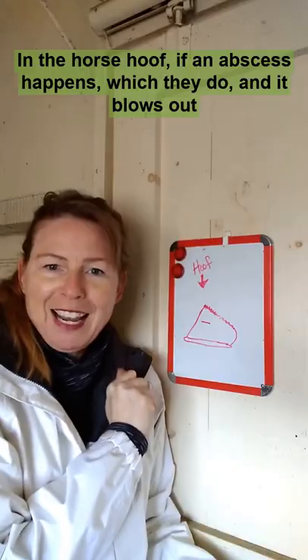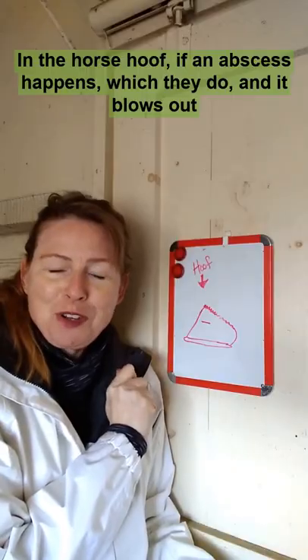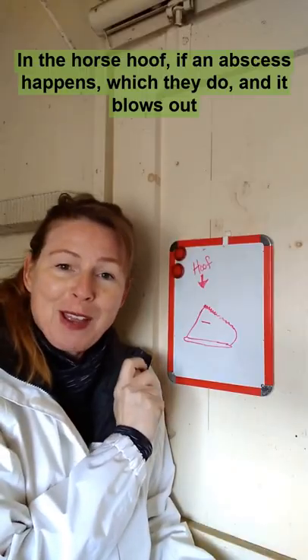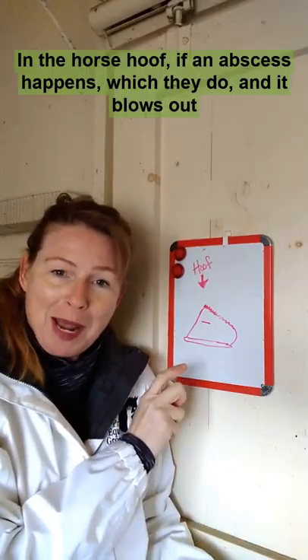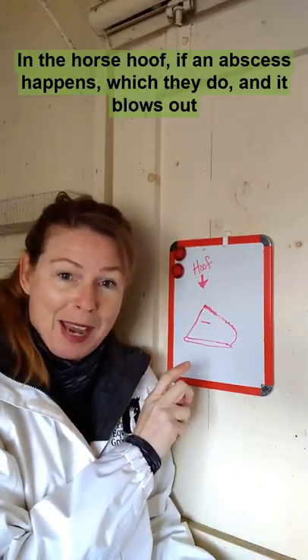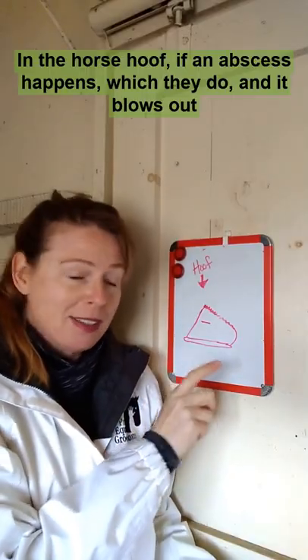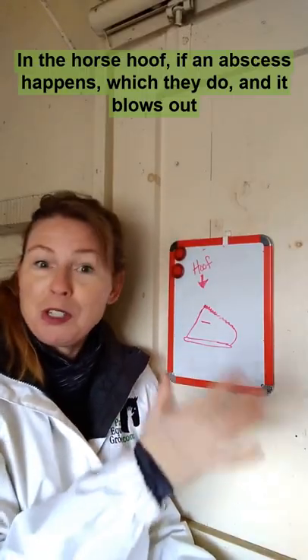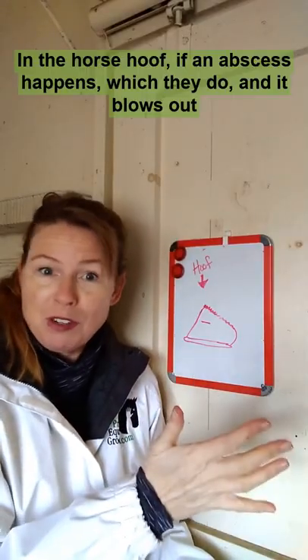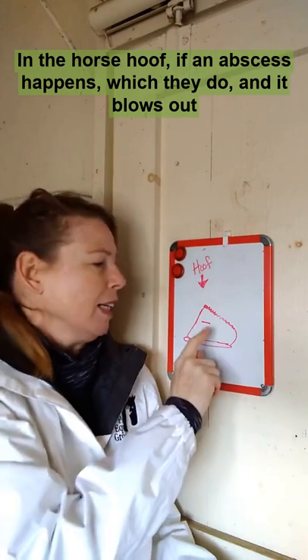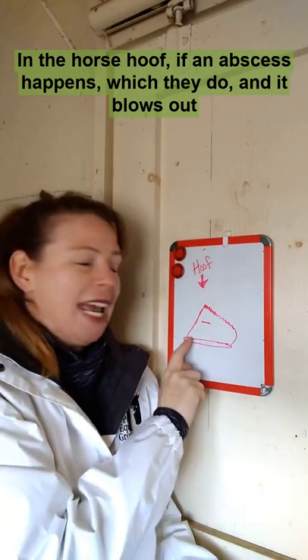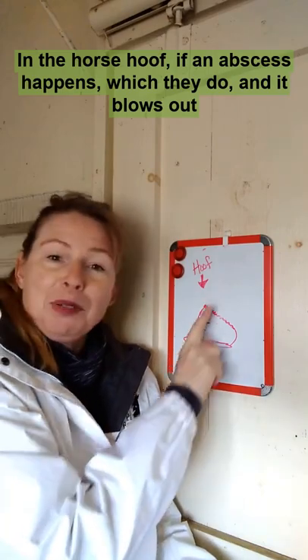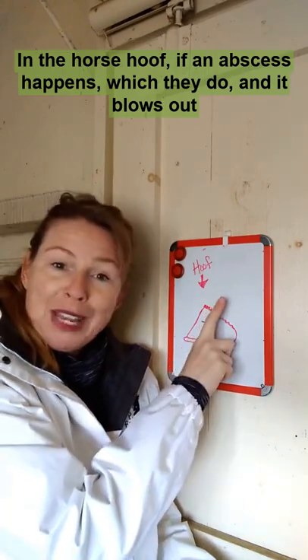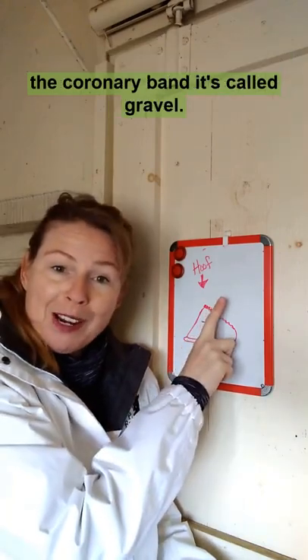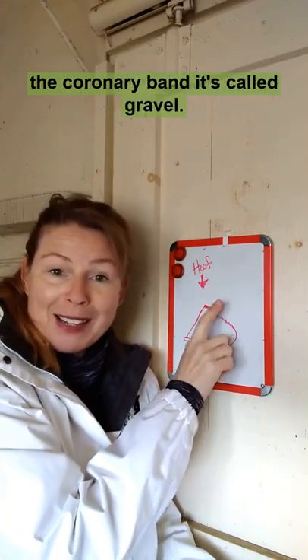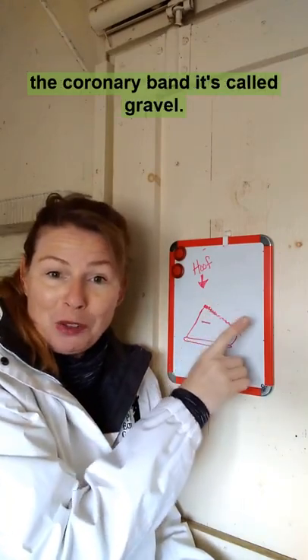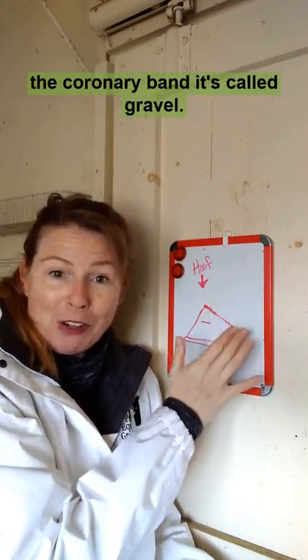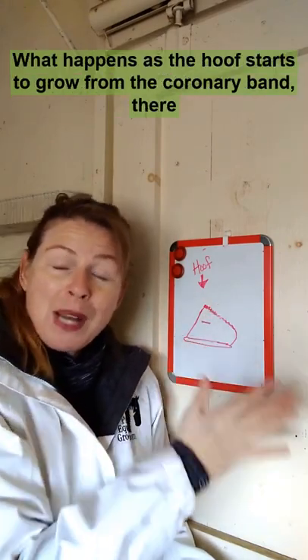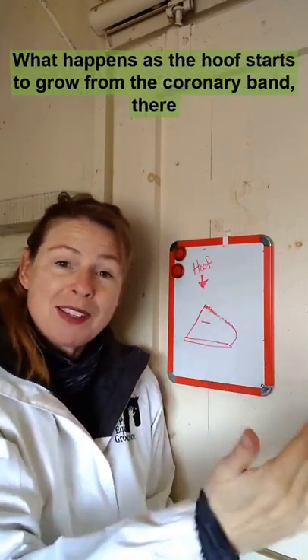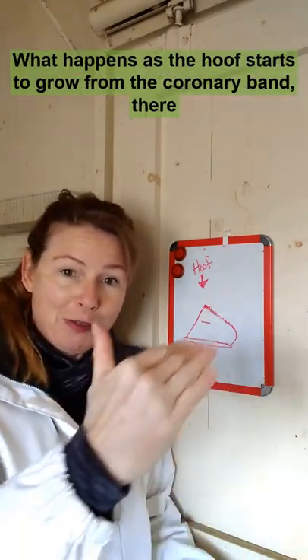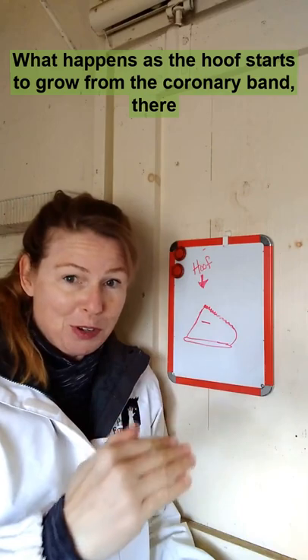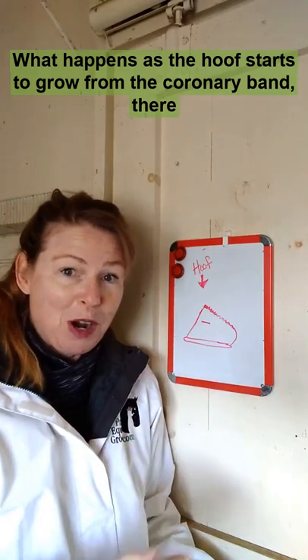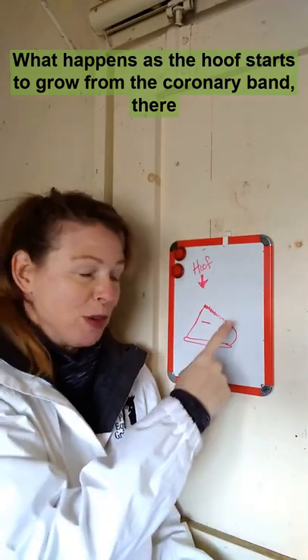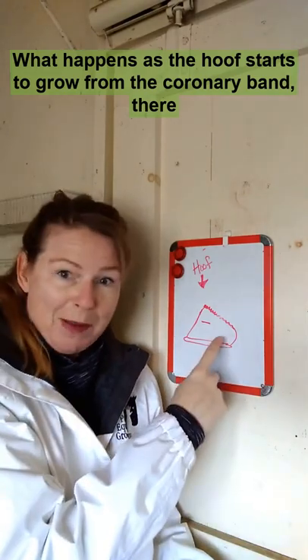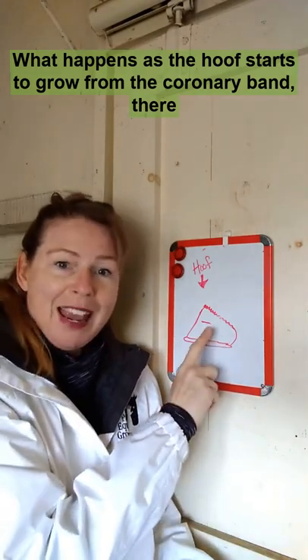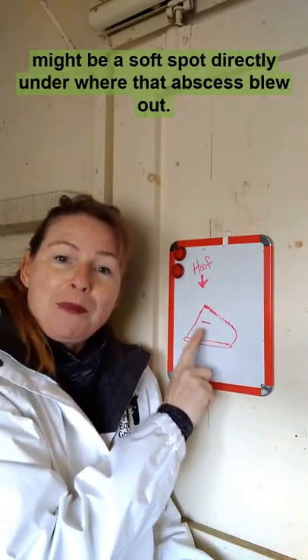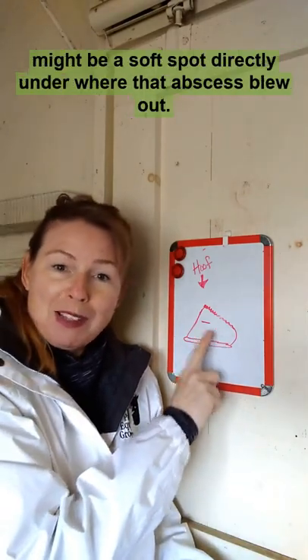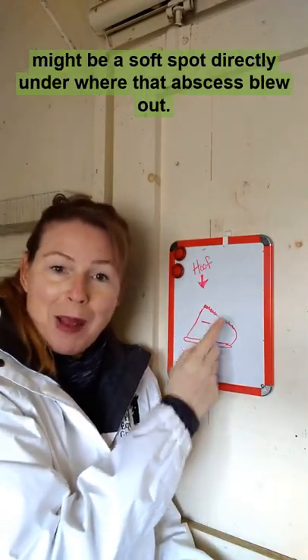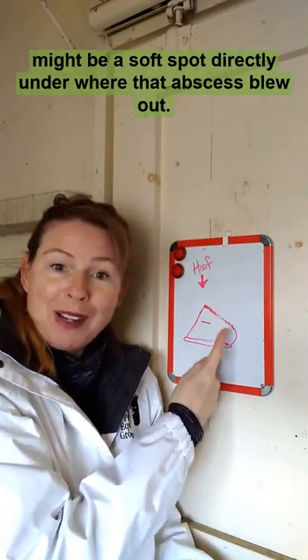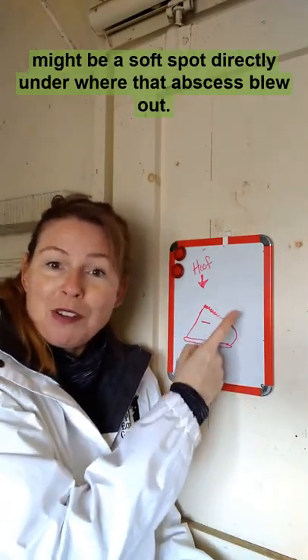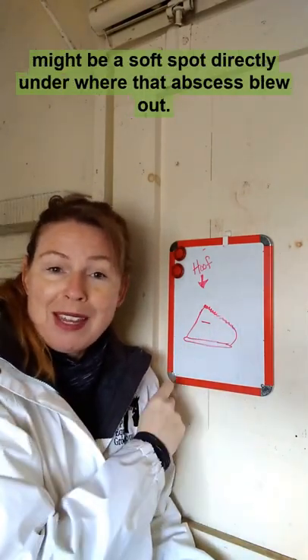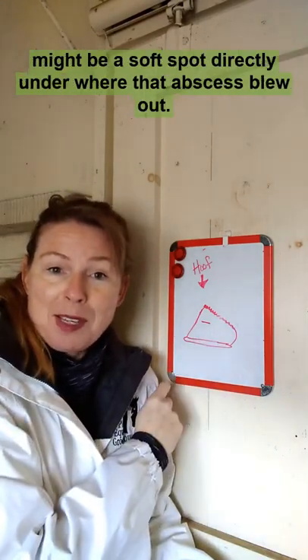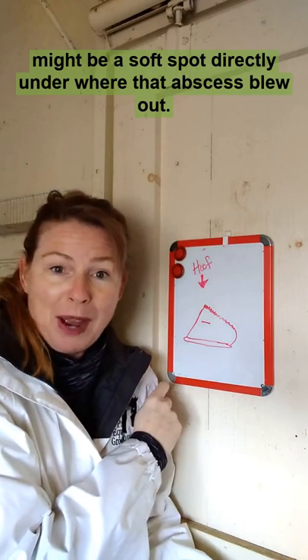In the horse hoof, if an abscess happens — which they do — and it blows out the coronary band, it's called gravel. What happens as the hoof starts to grow from the coronary band, there might be a soft spot directly under where that abscess blew out.